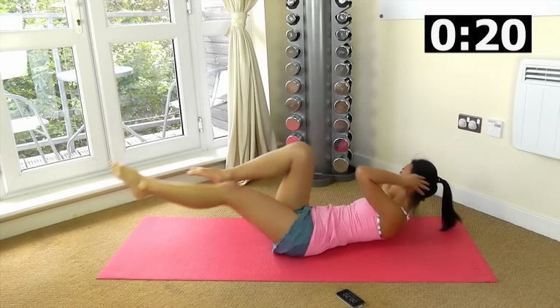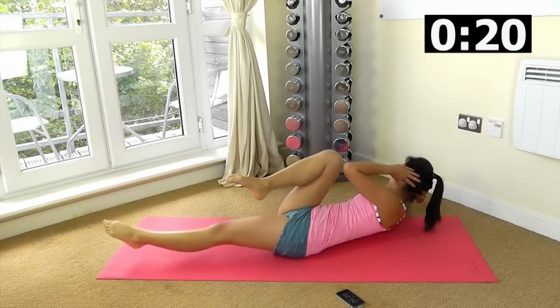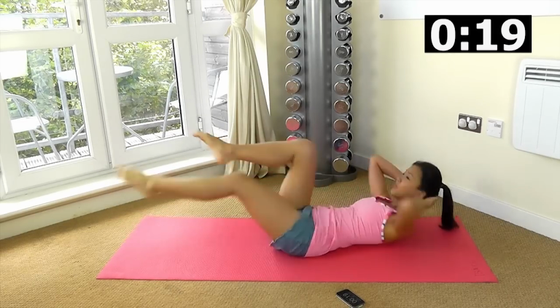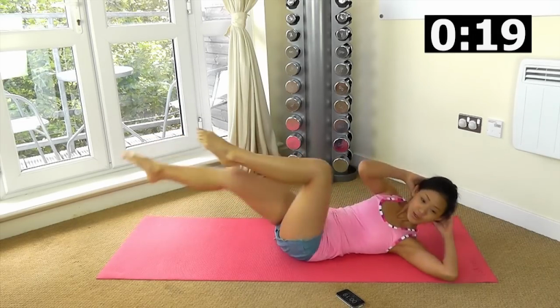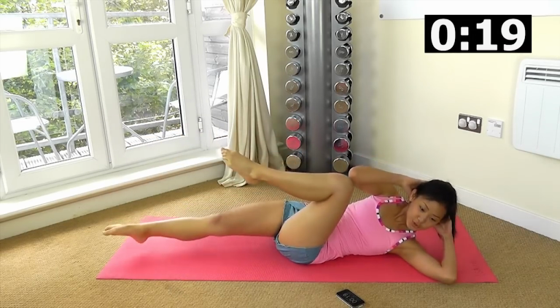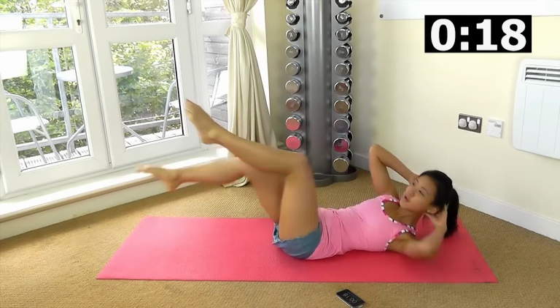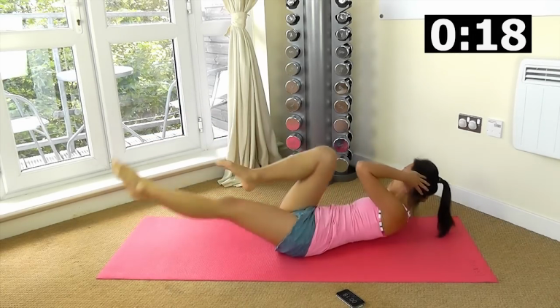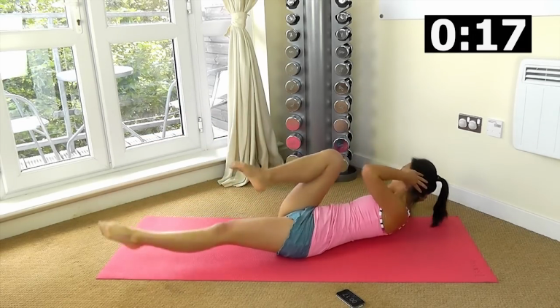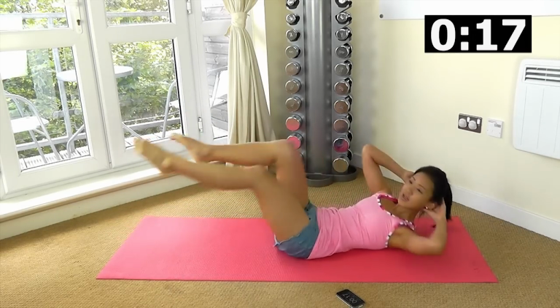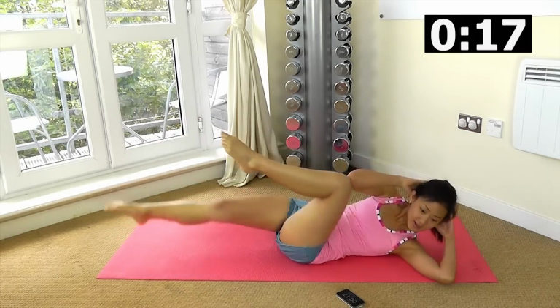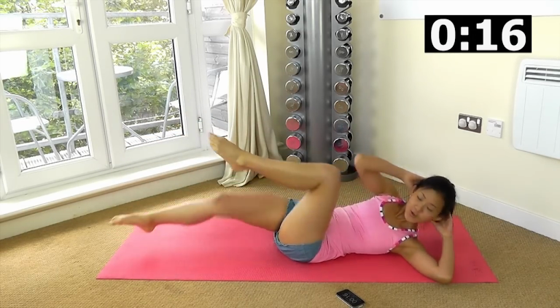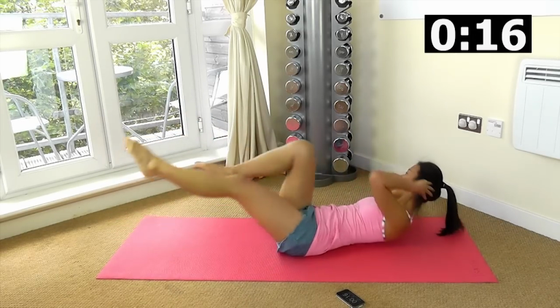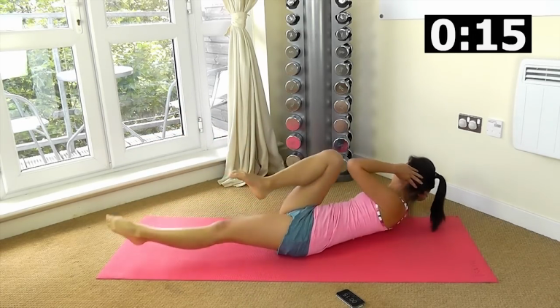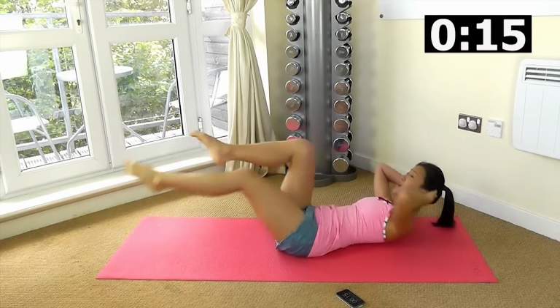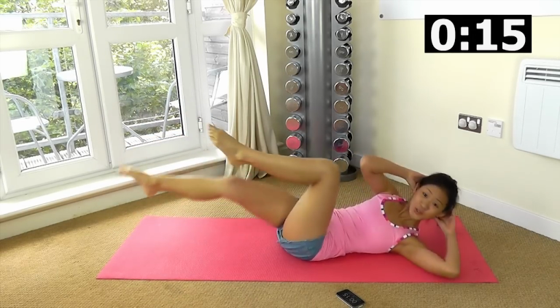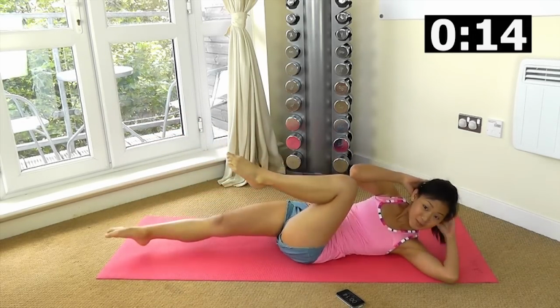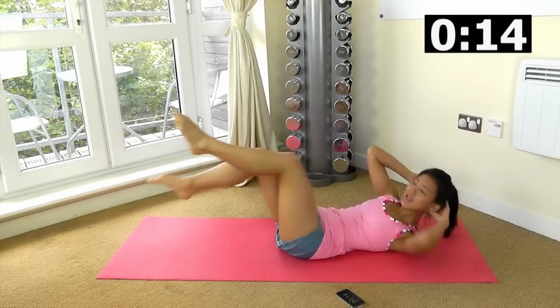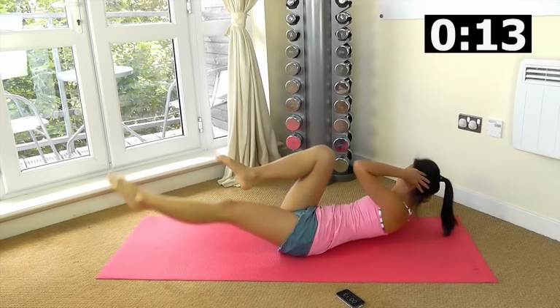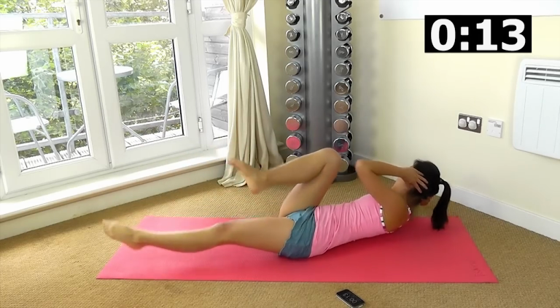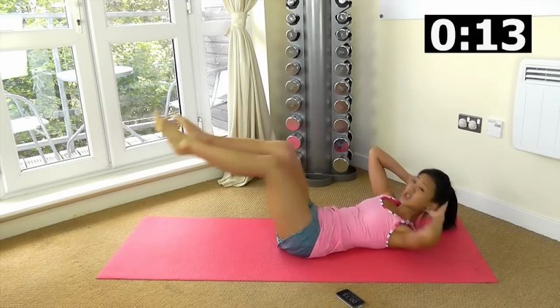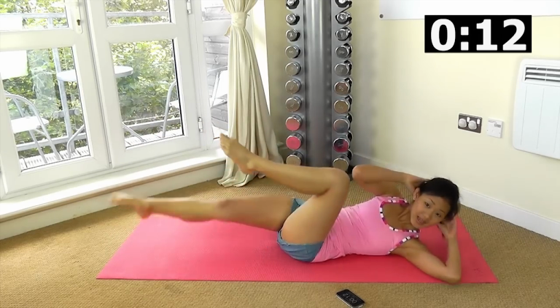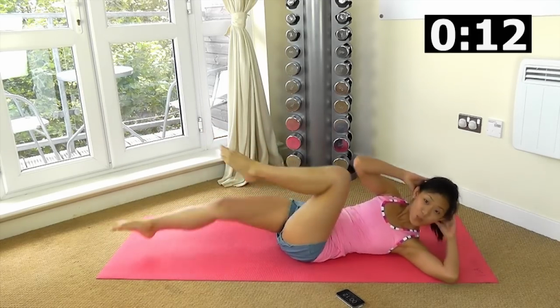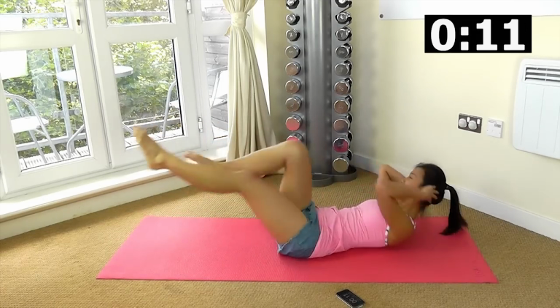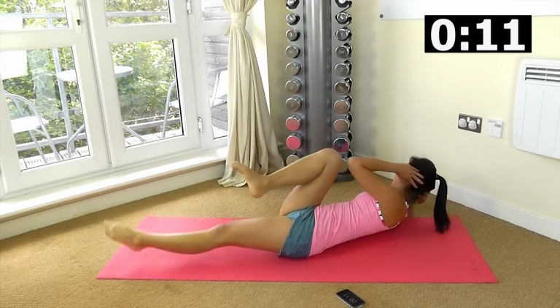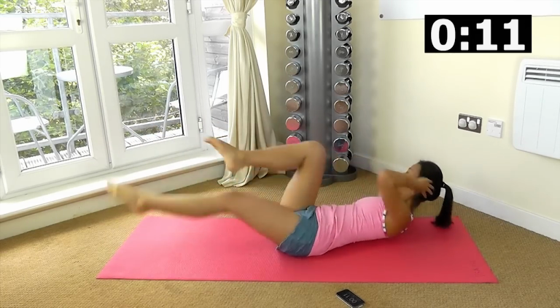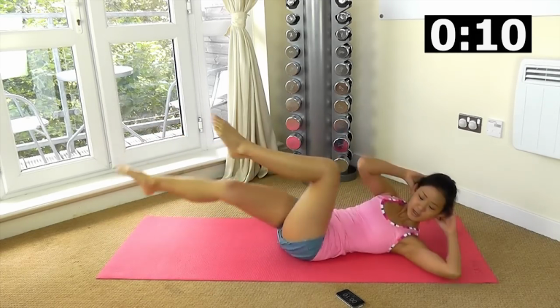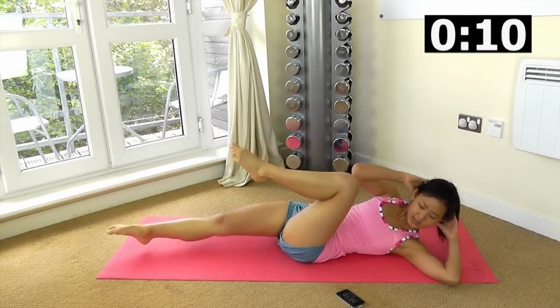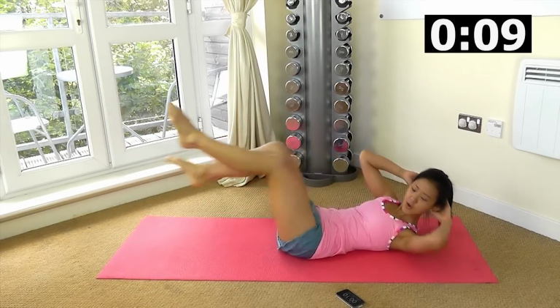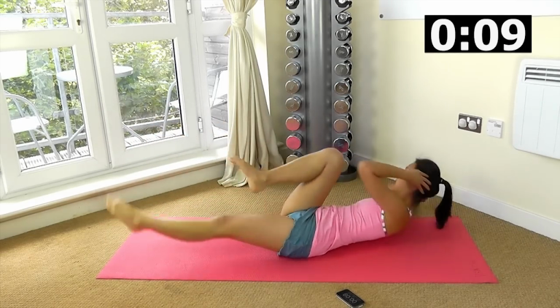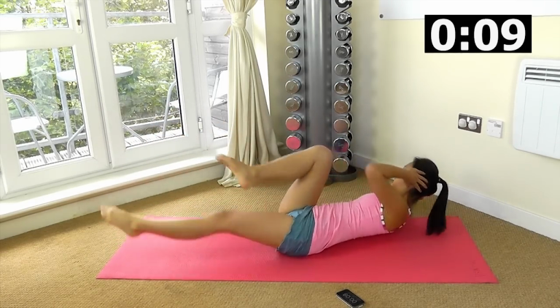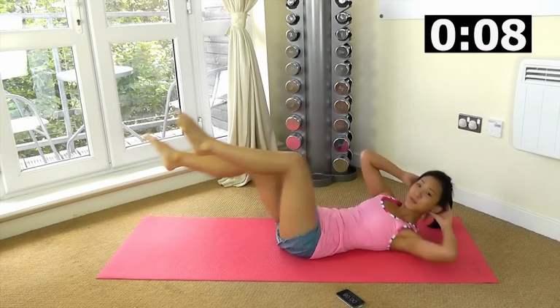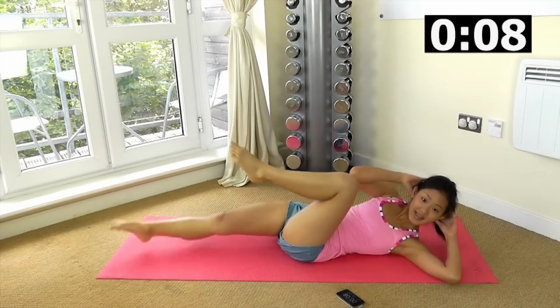Keep twisting. You should feel your lower abs working, your upper abs and also your obliques, which is your waistline. Keep going, 10 more seconds.